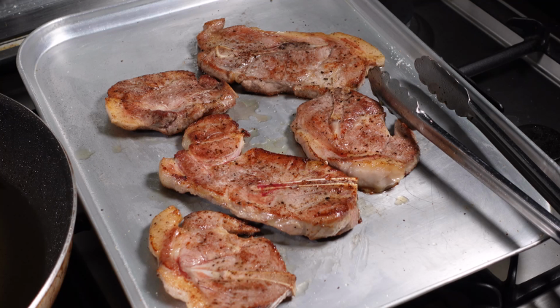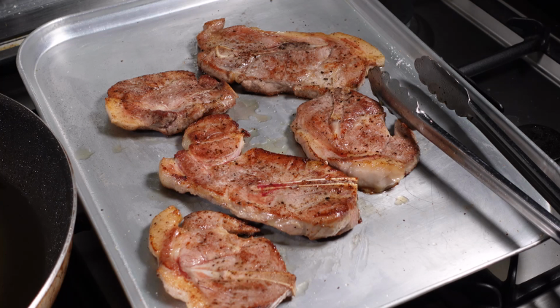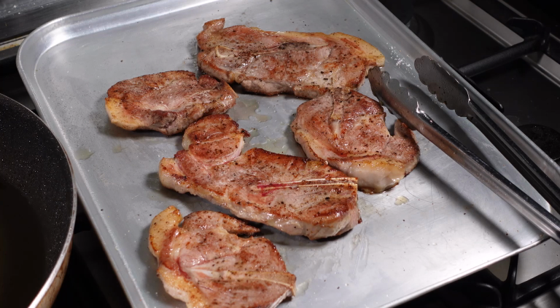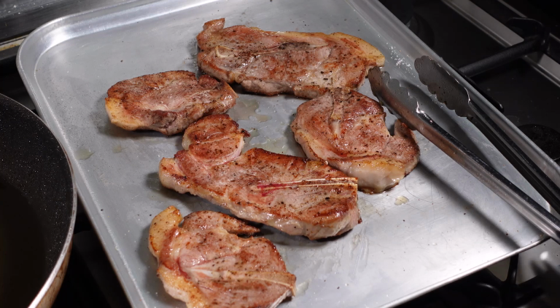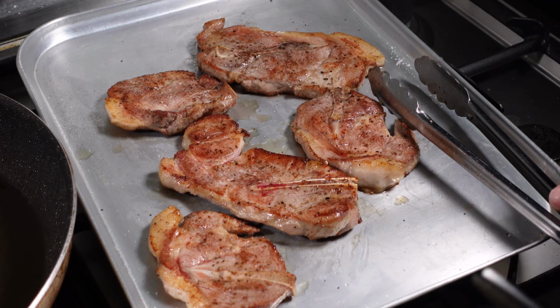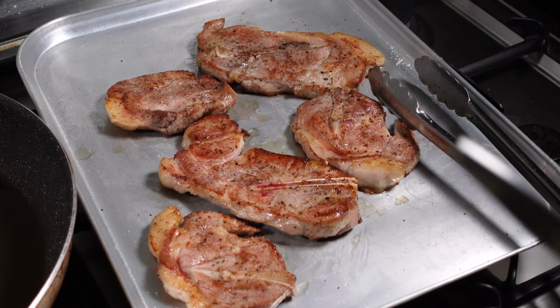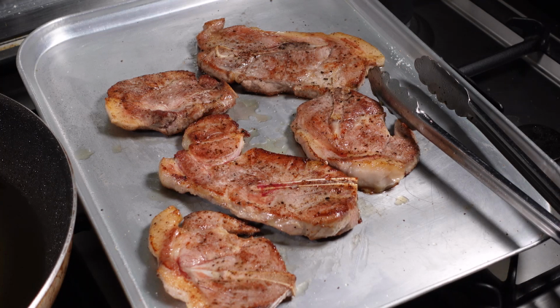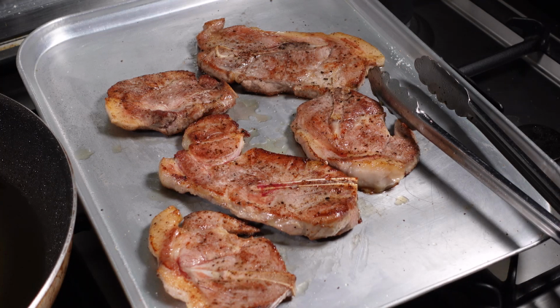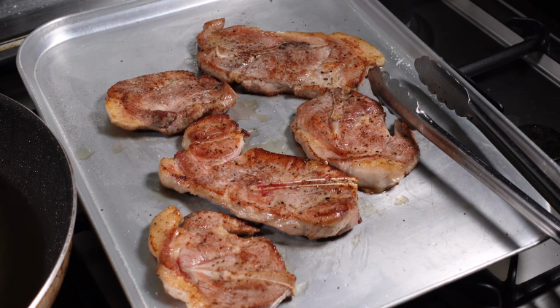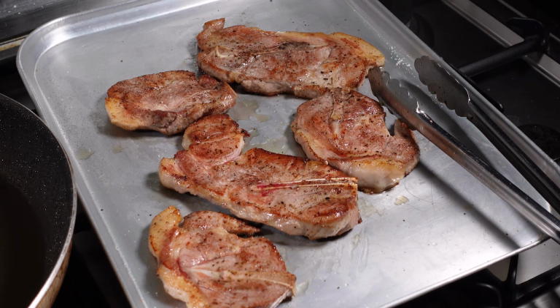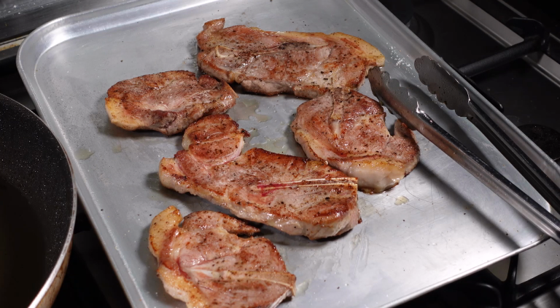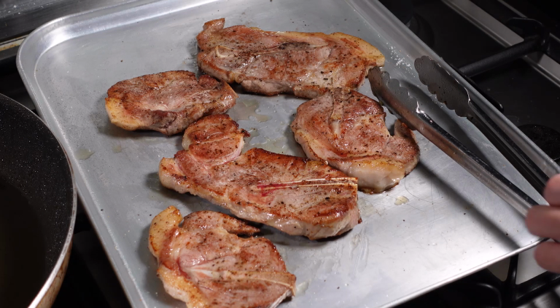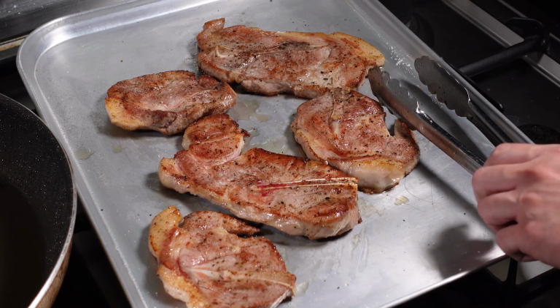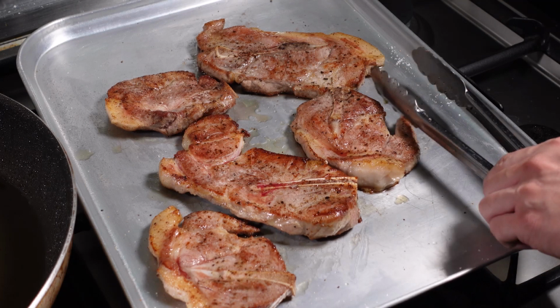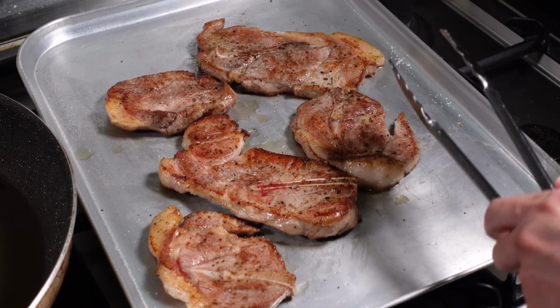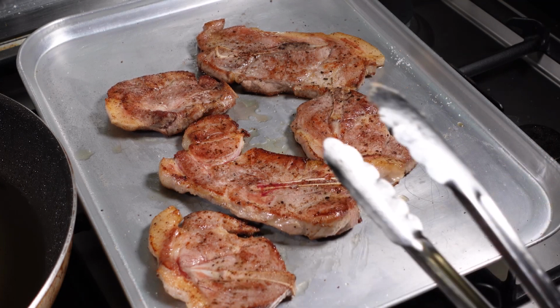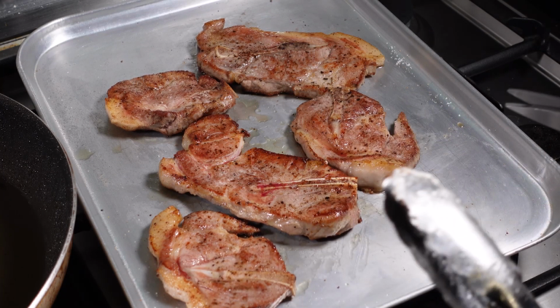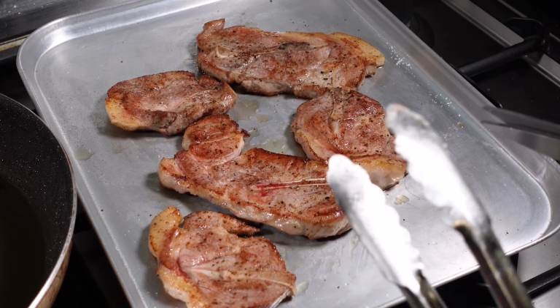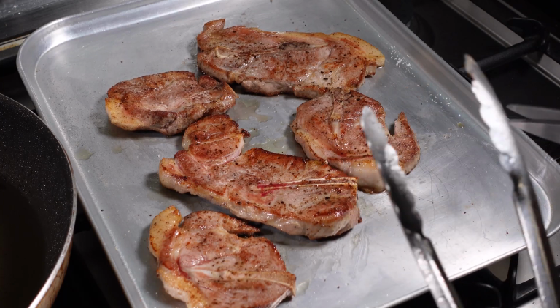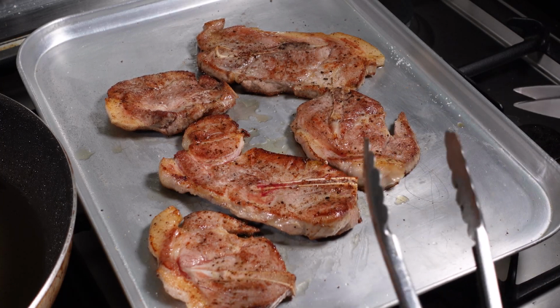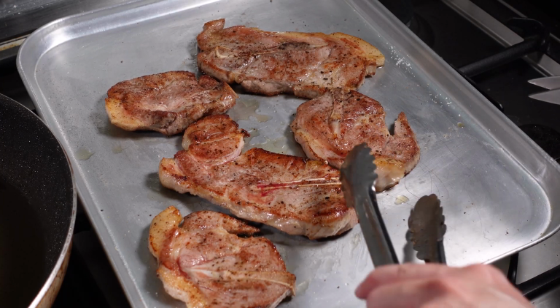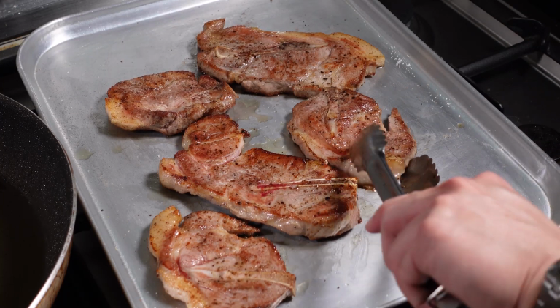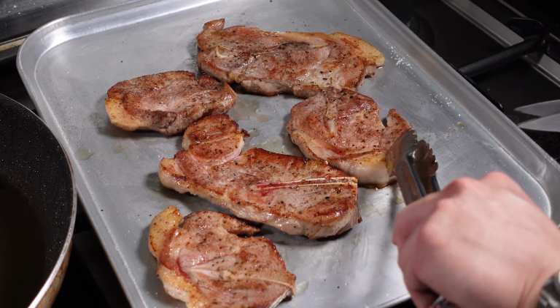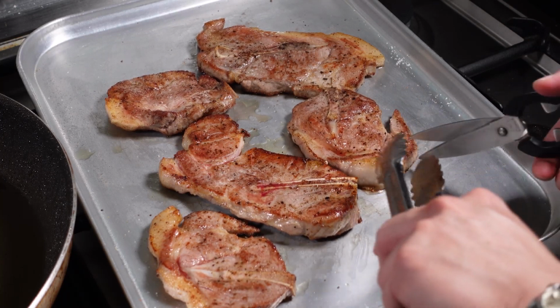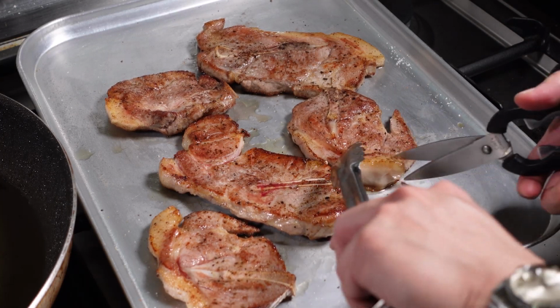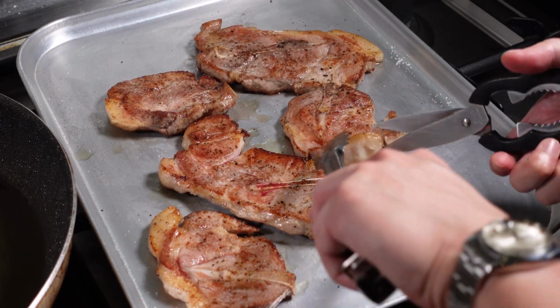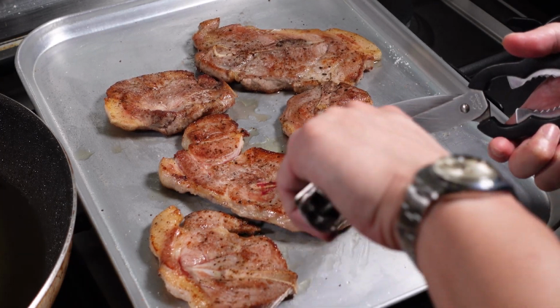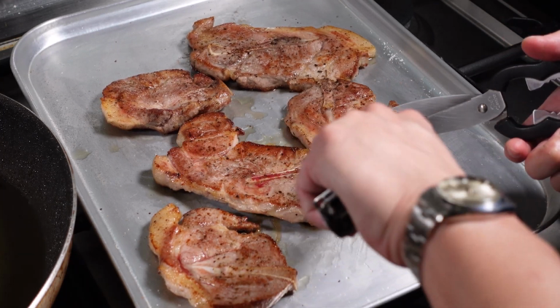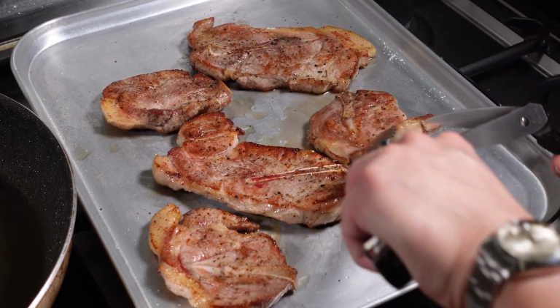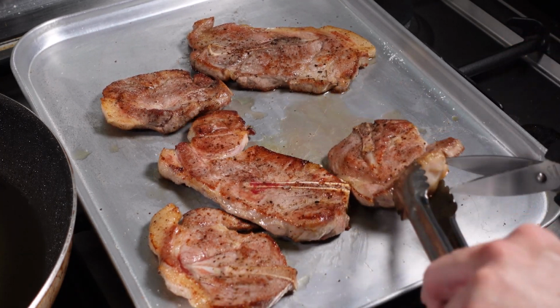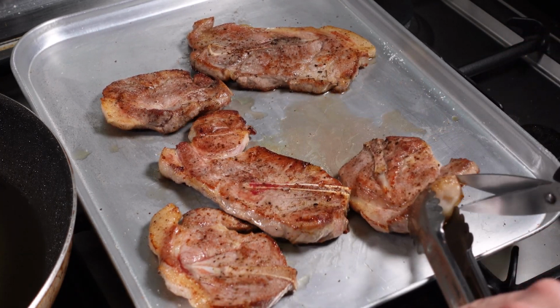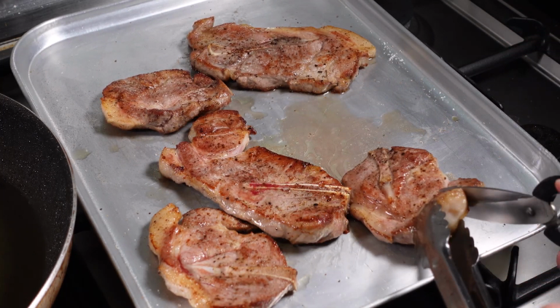Once you're done searing, you can cut the meat into smaller pieces — about this size.